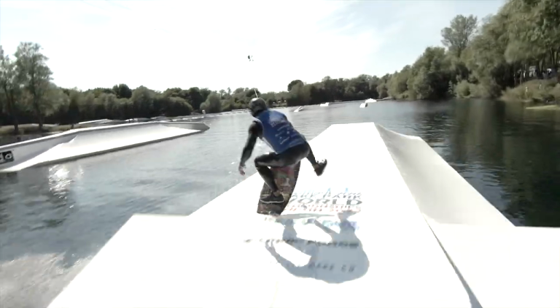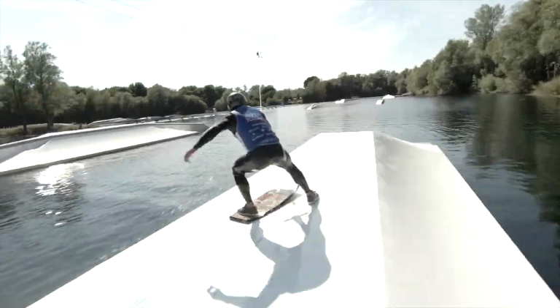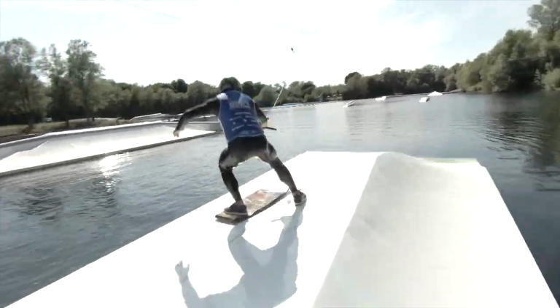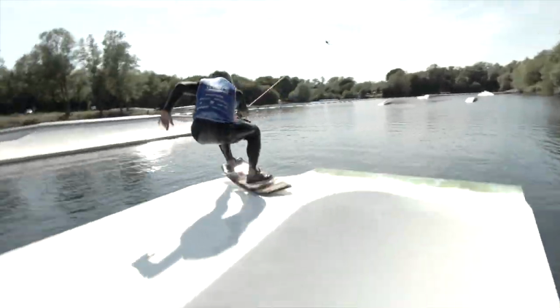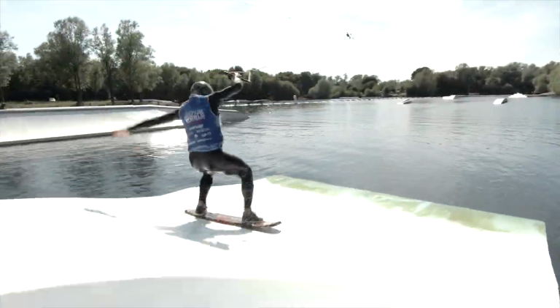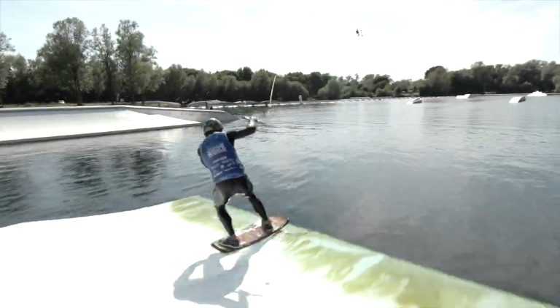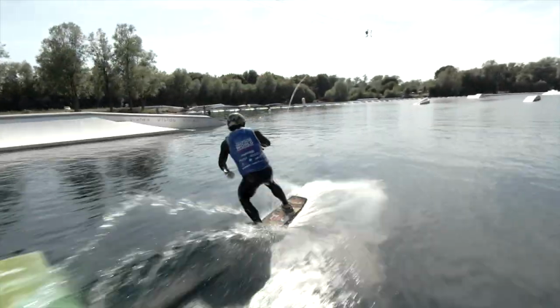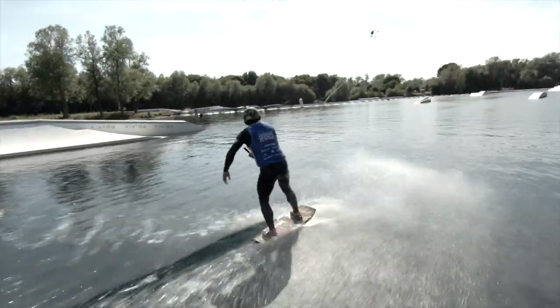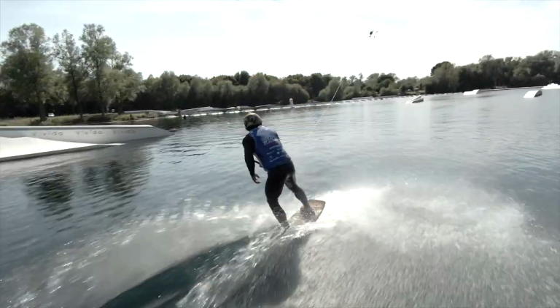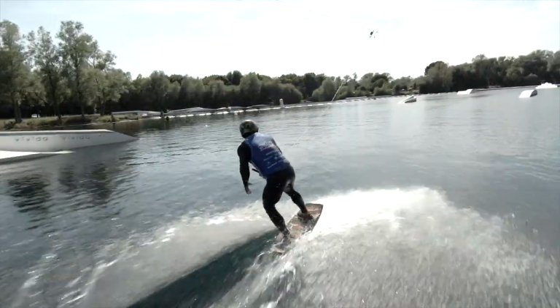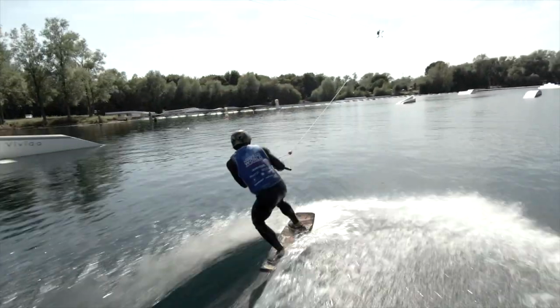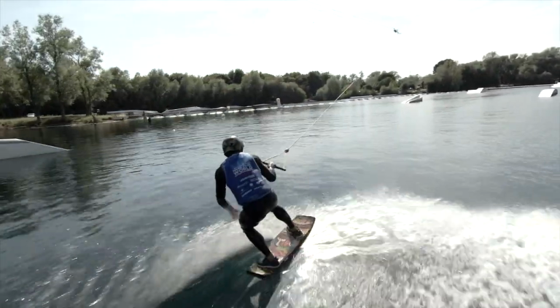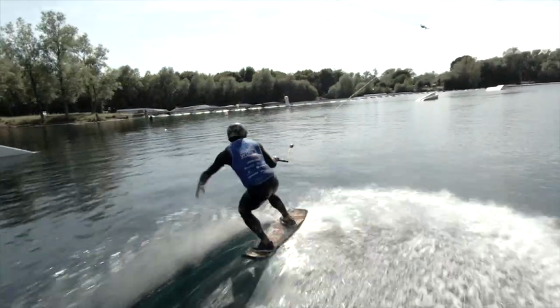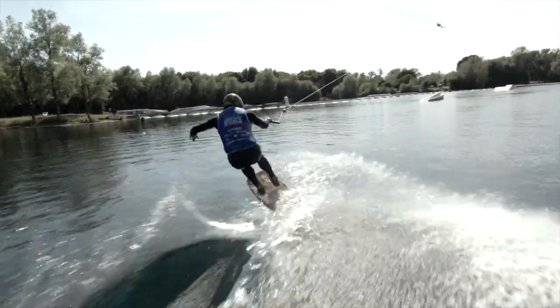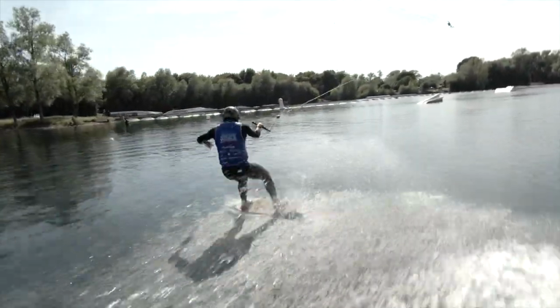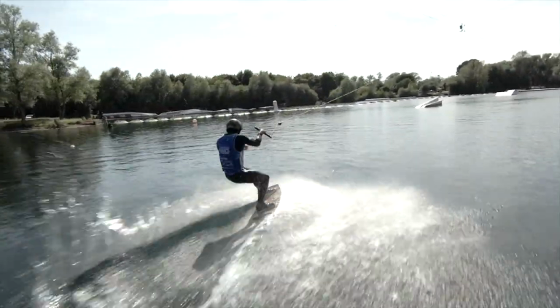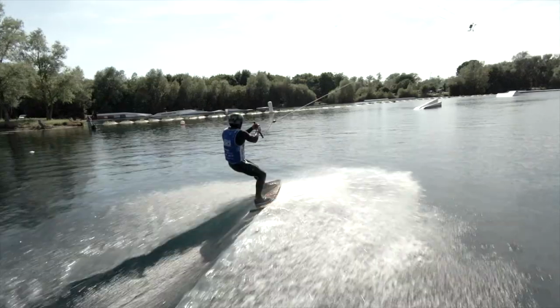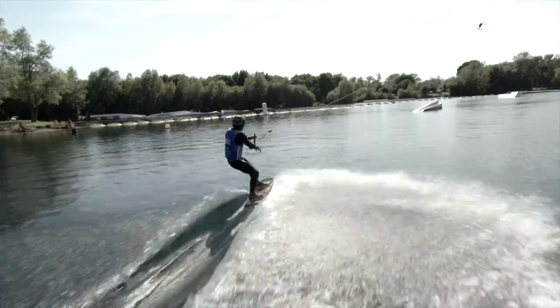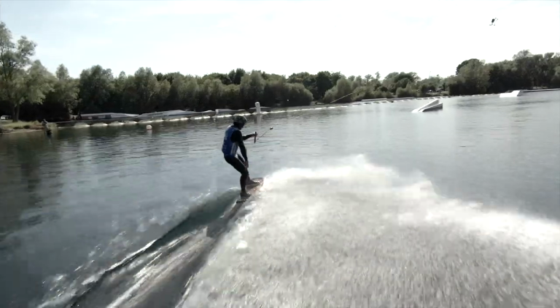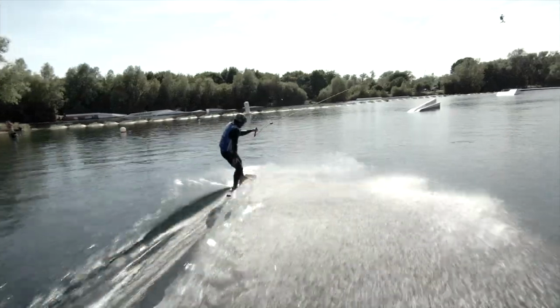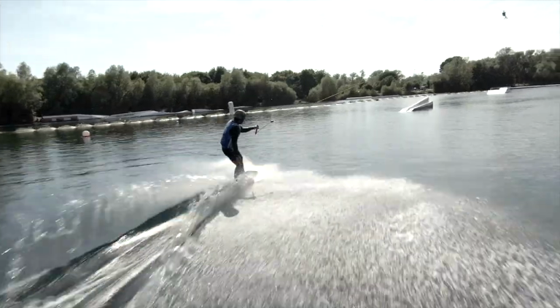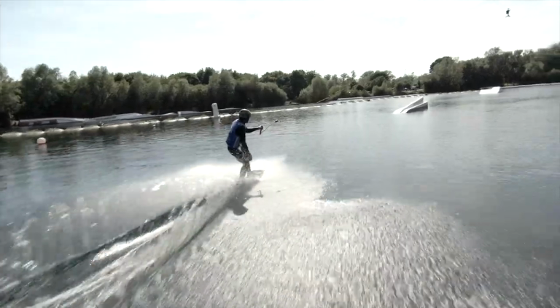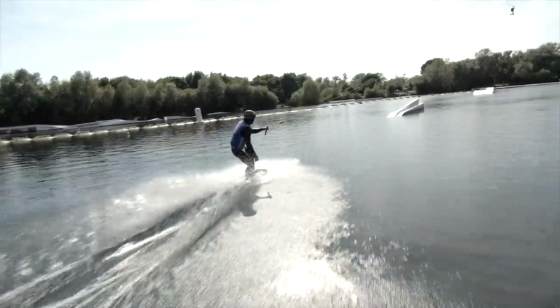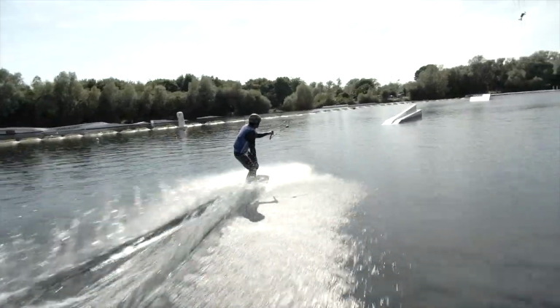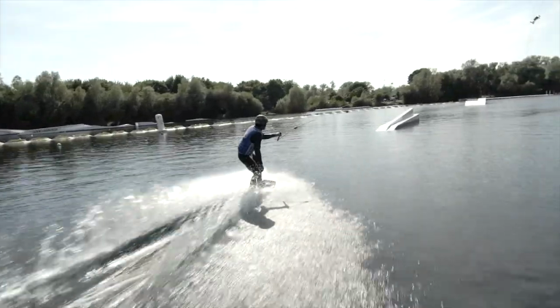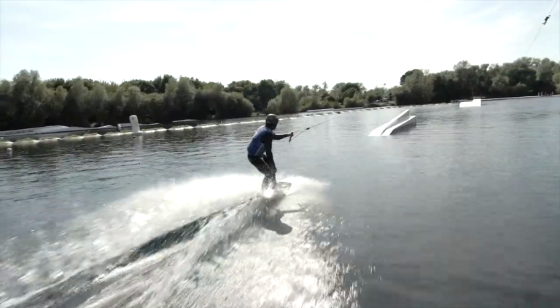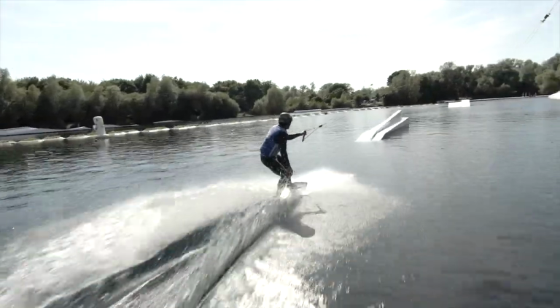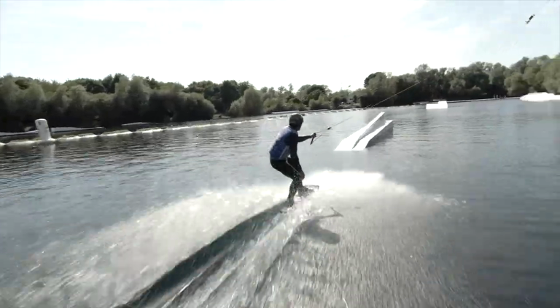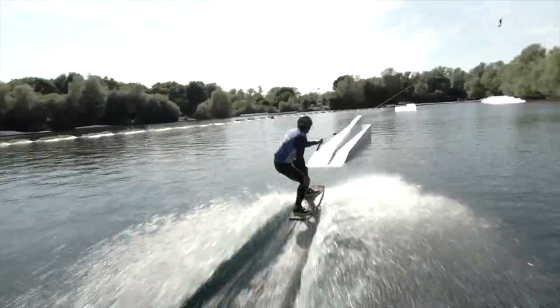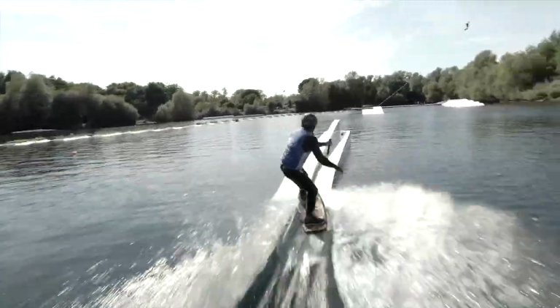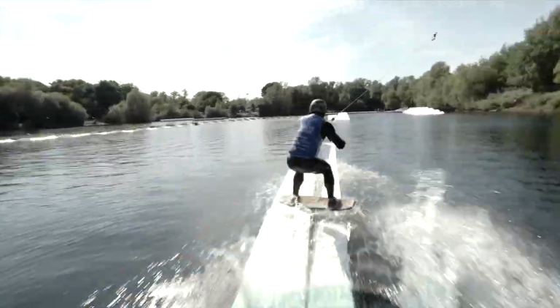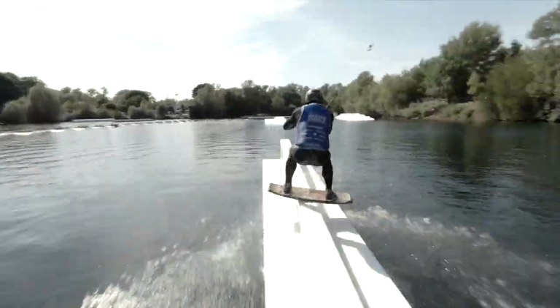One foot in. A little bit of wheeling and action out of that board. Then he gets a cheeky shove as he moves across.